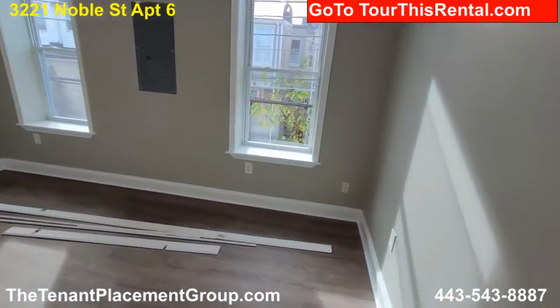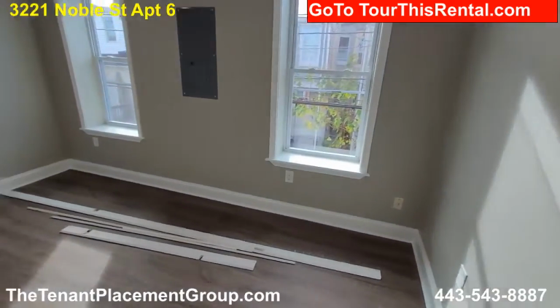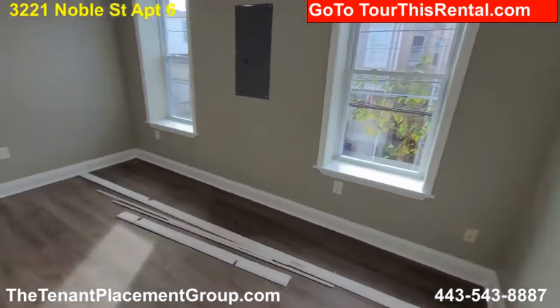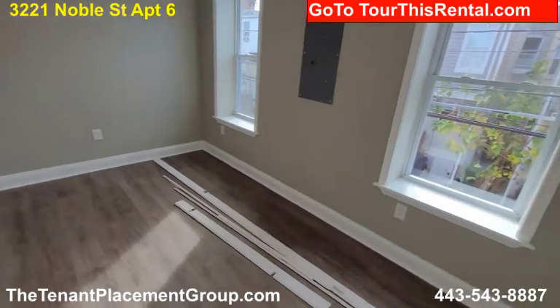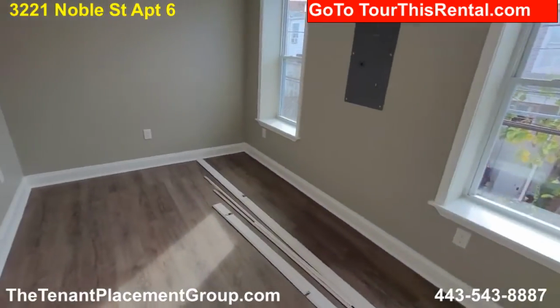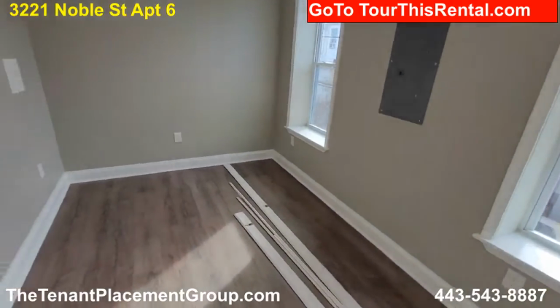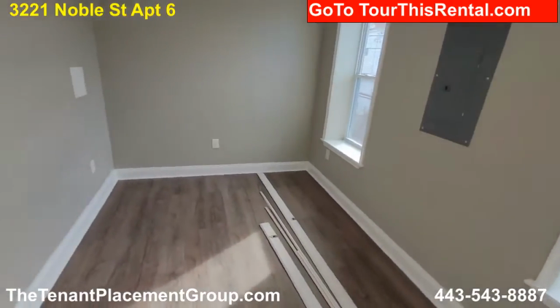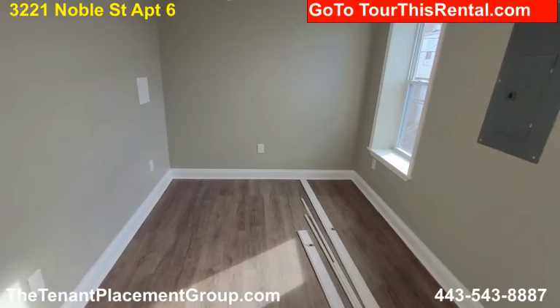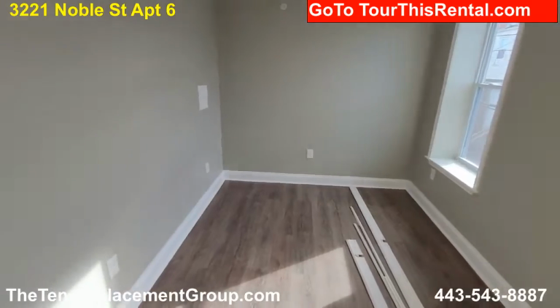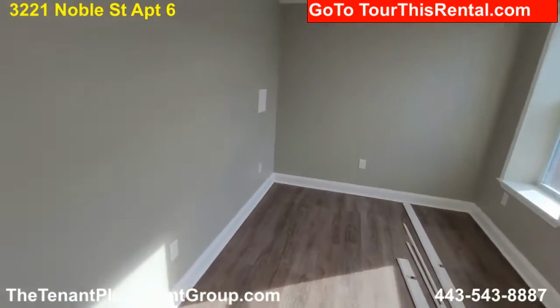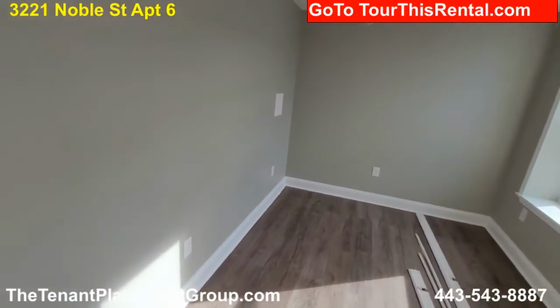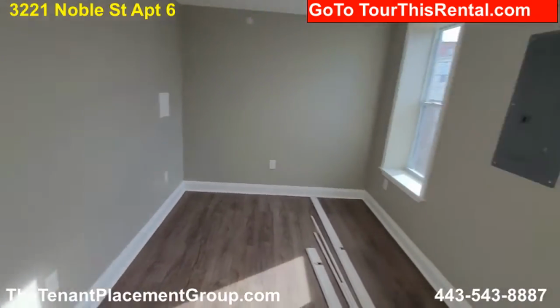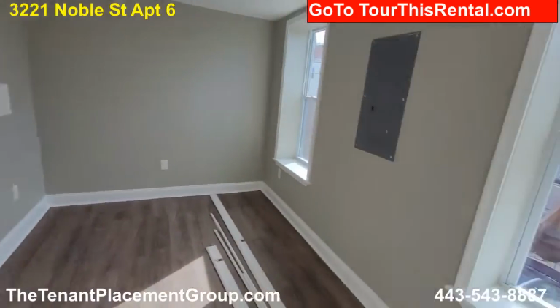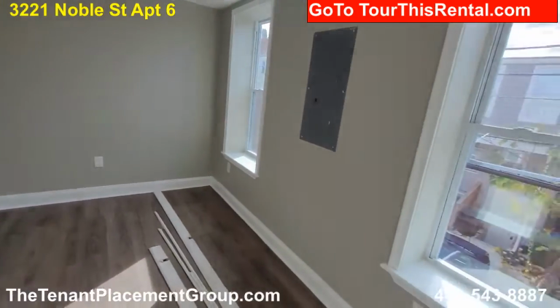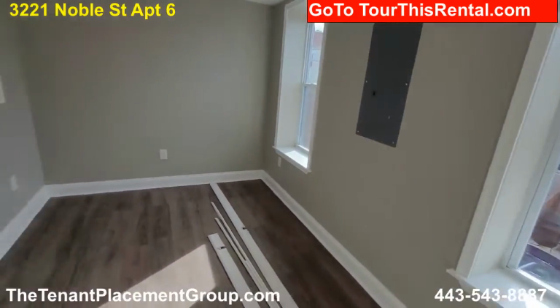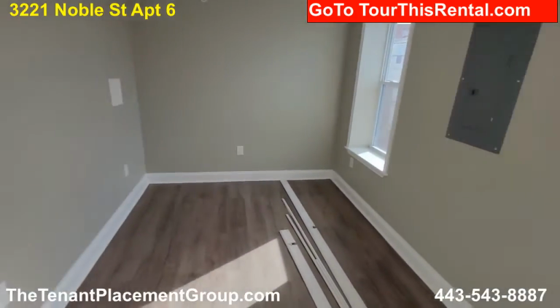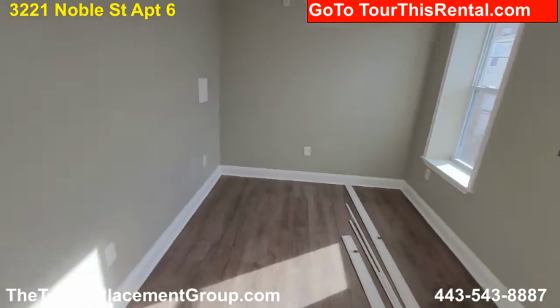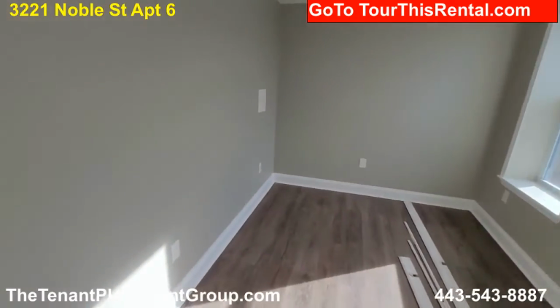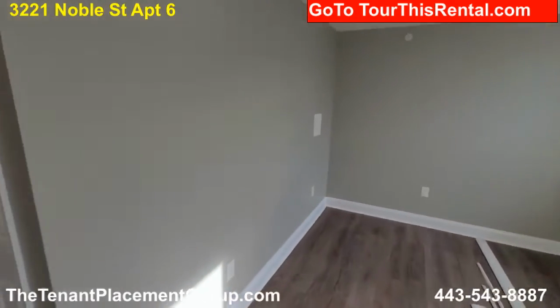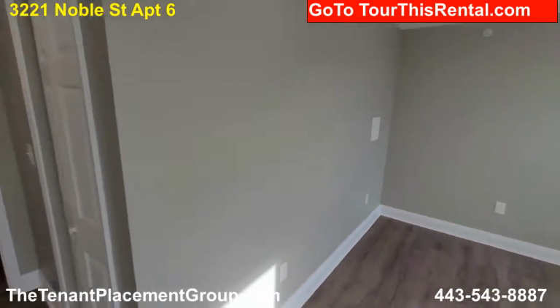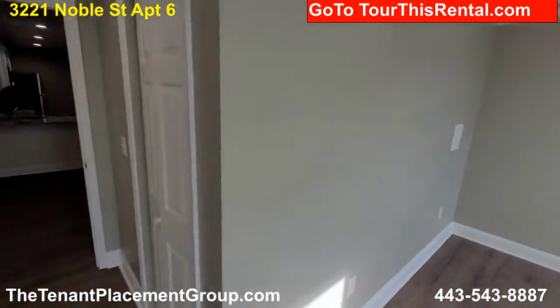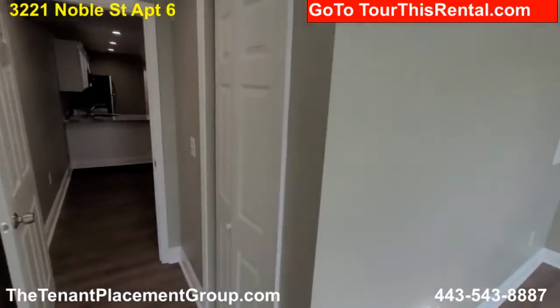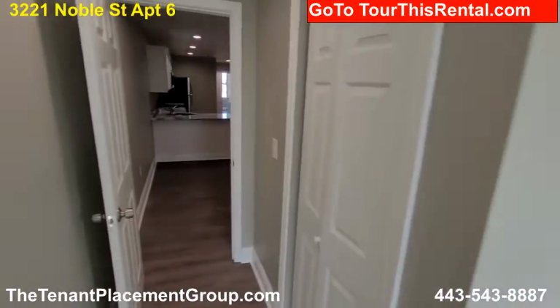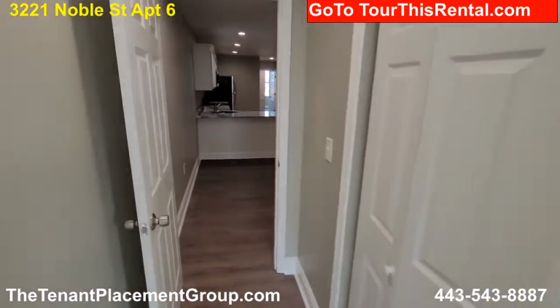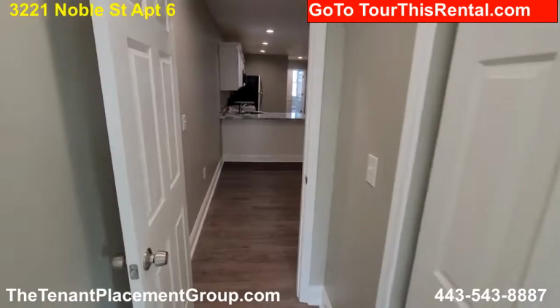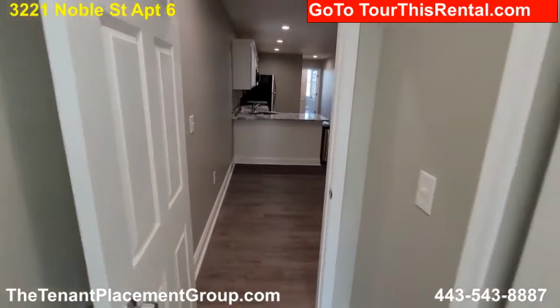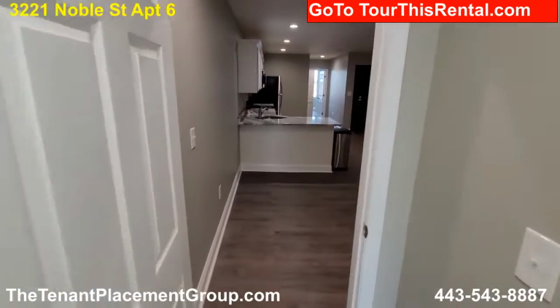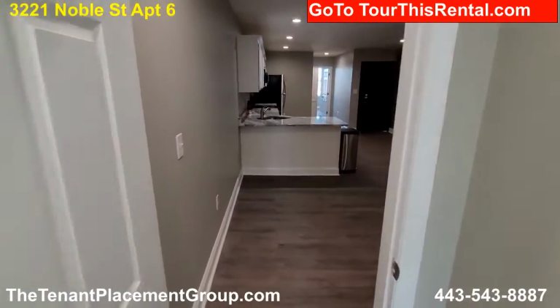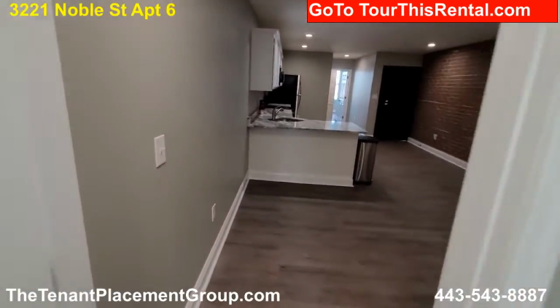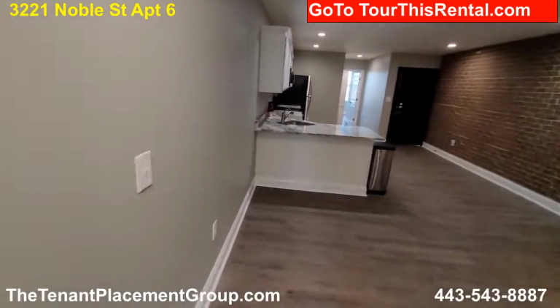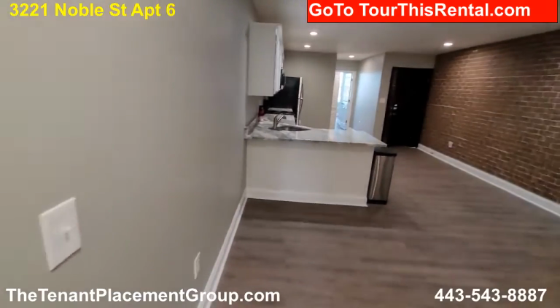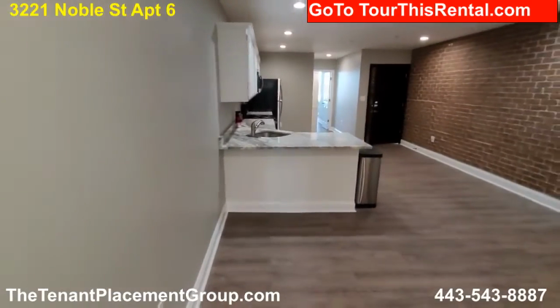Finishing up some renovations. Nice little bedroom in the back. We go up here to the front of the place.